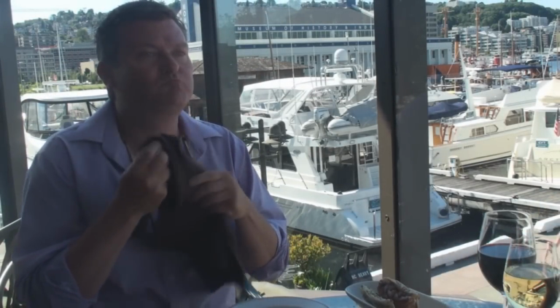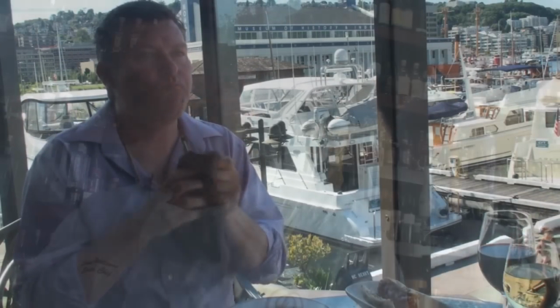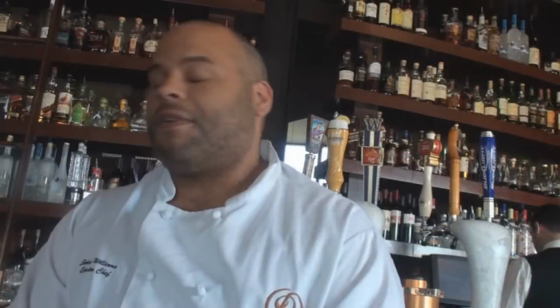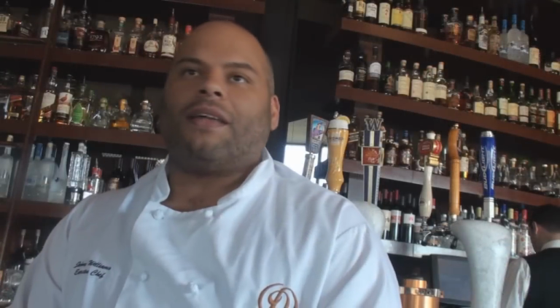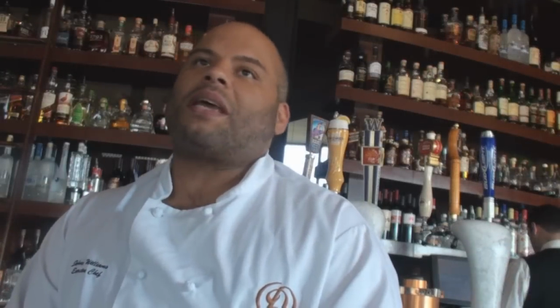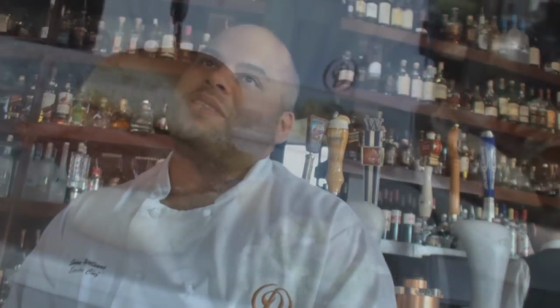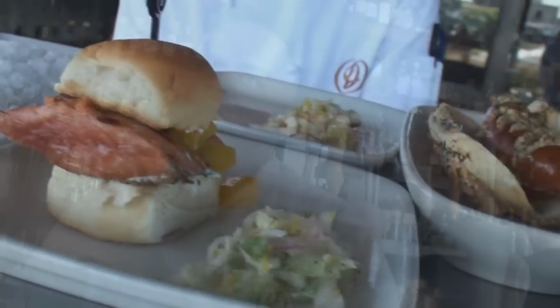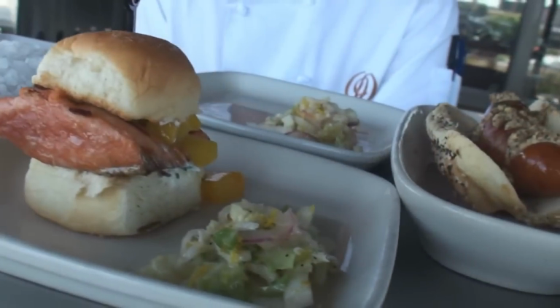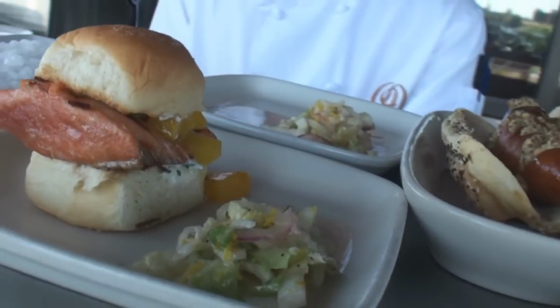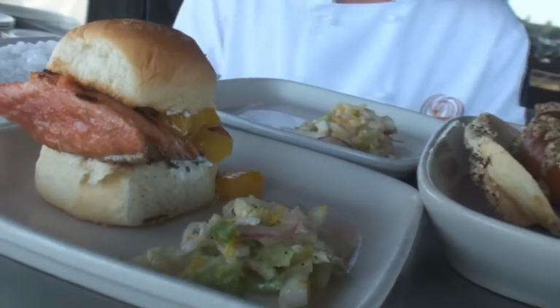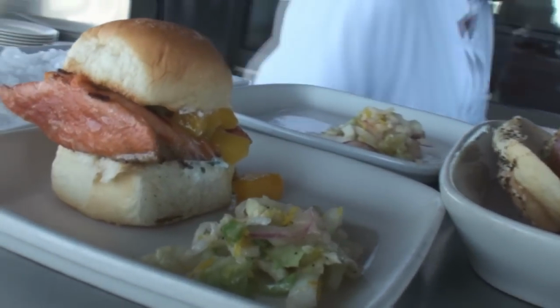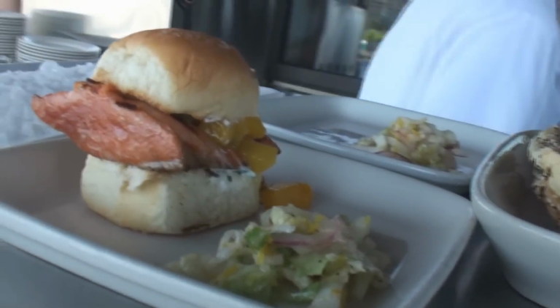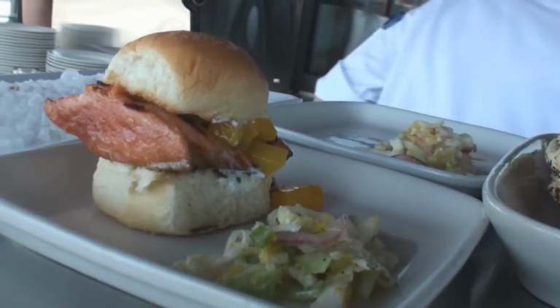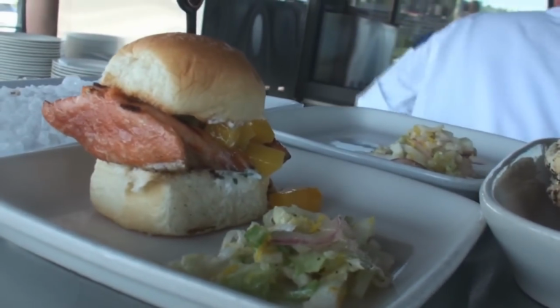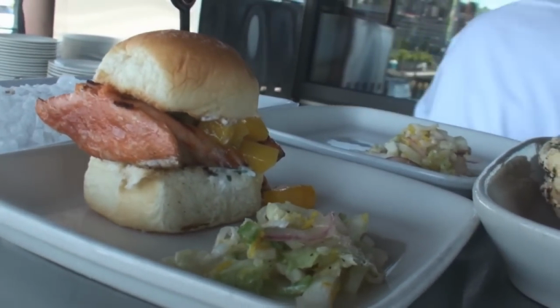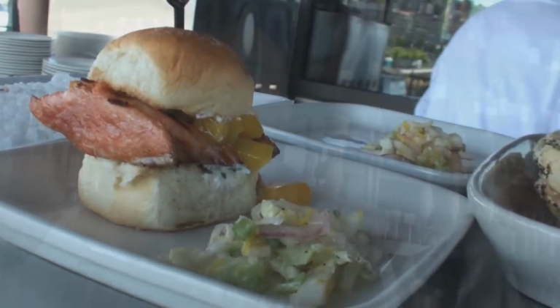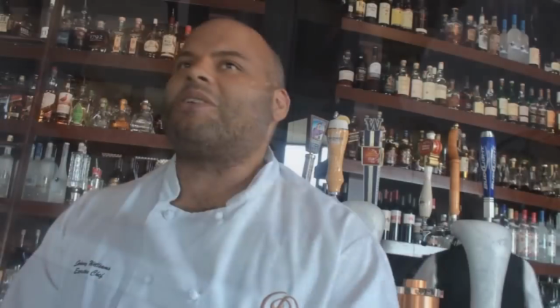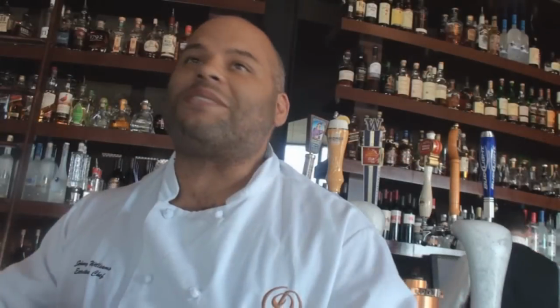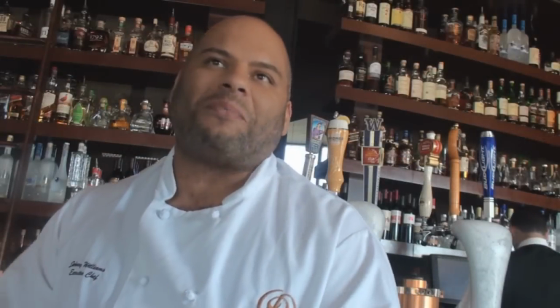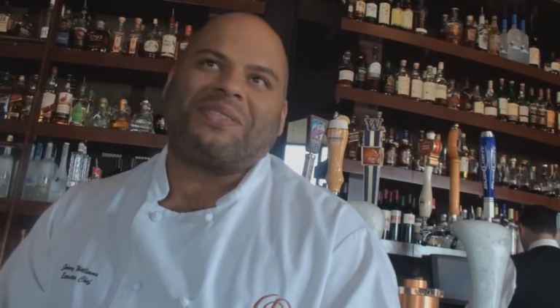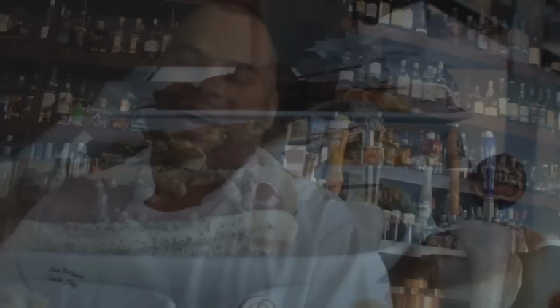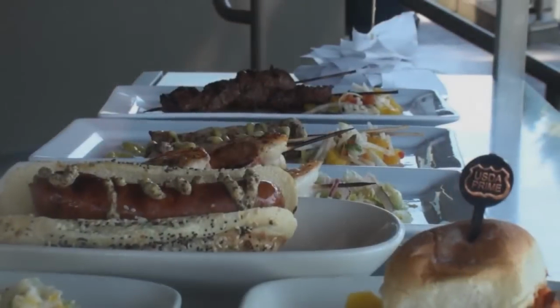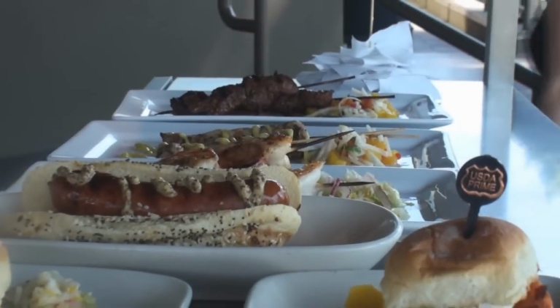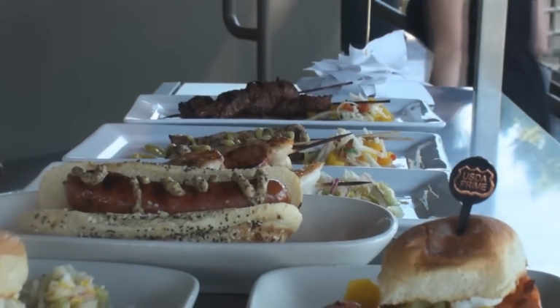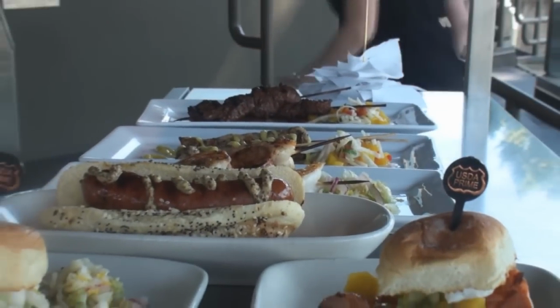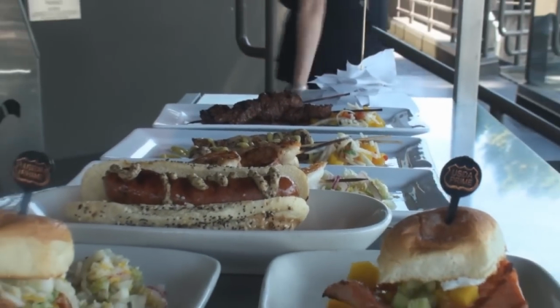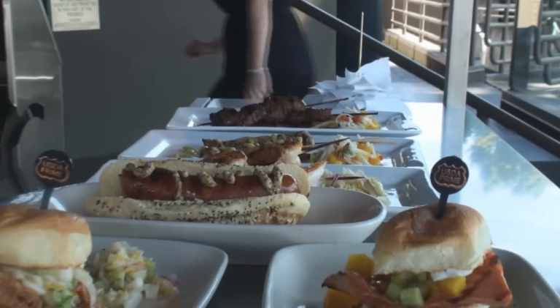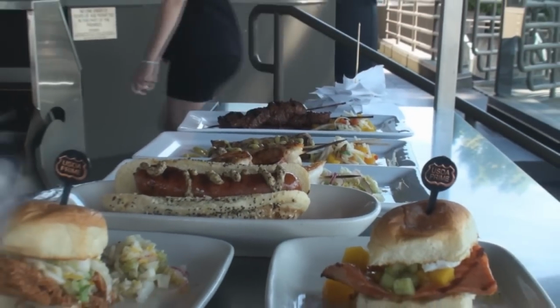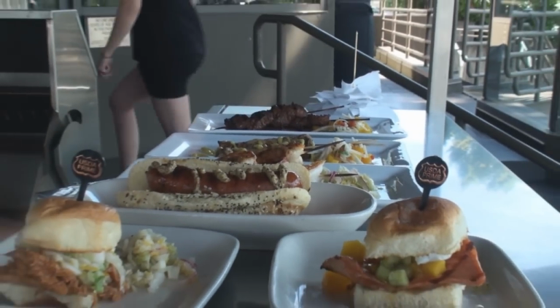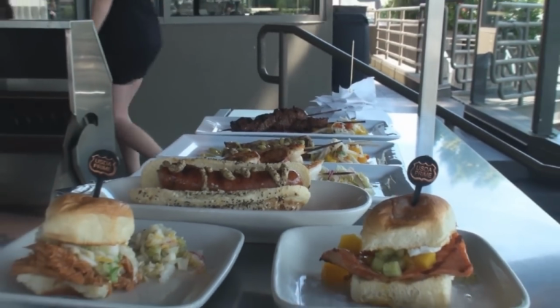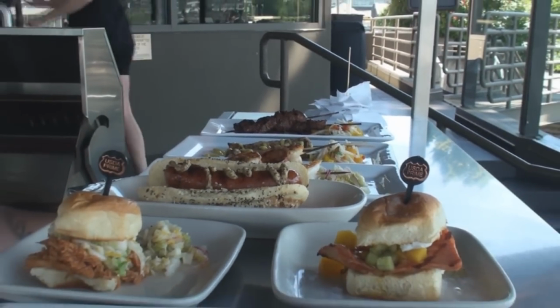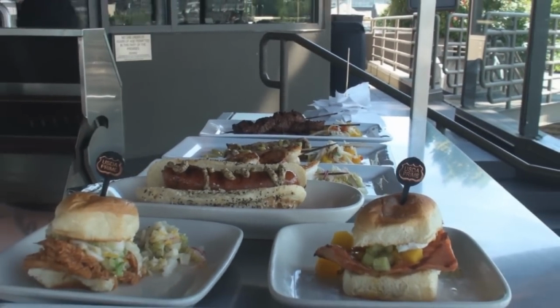We have the salmon slider, which is my personal favorite. You take one bite and you think to yourself, this is summer in Seattle. We also have a barbecue chicken slider.